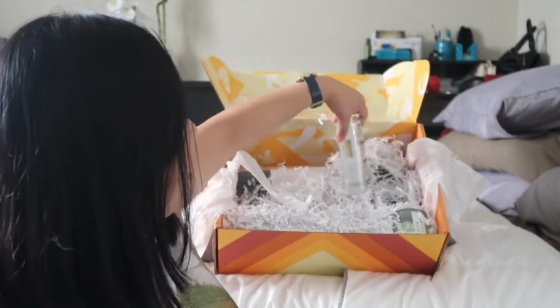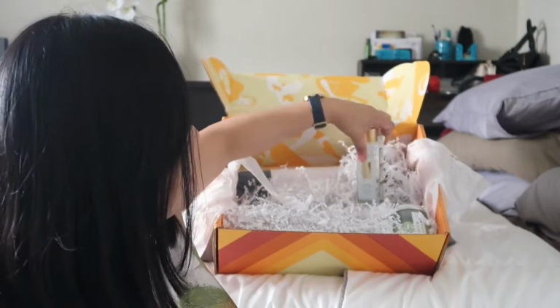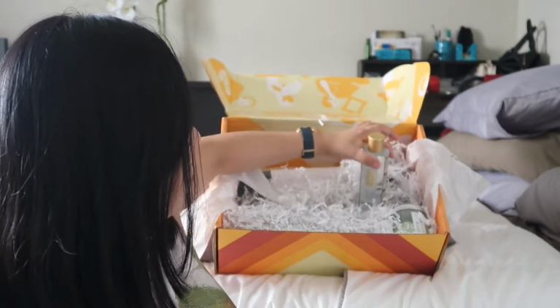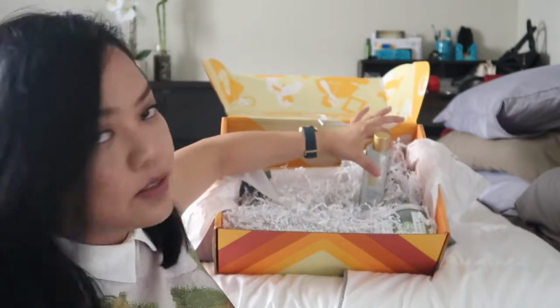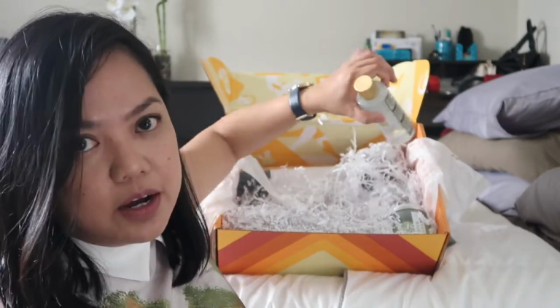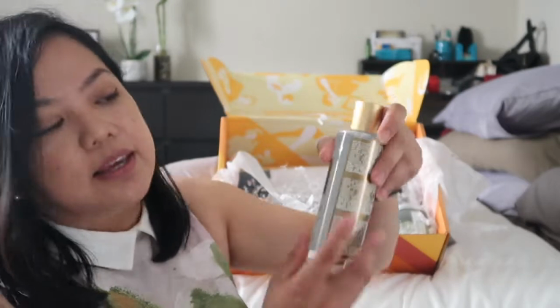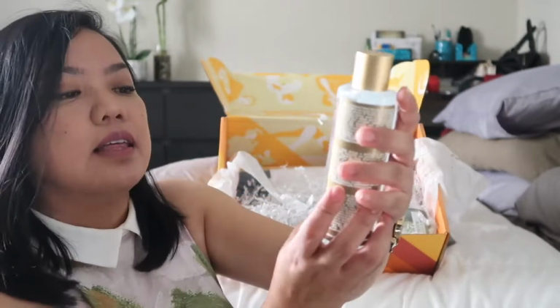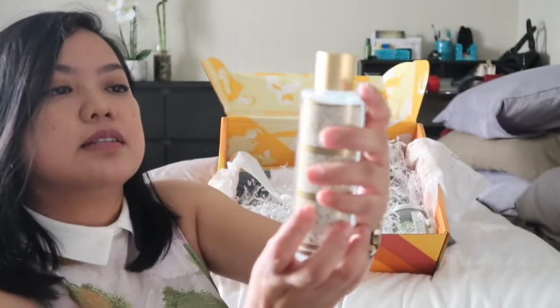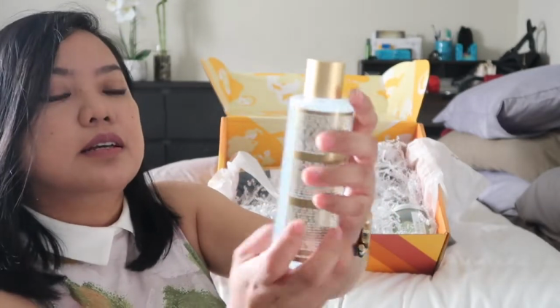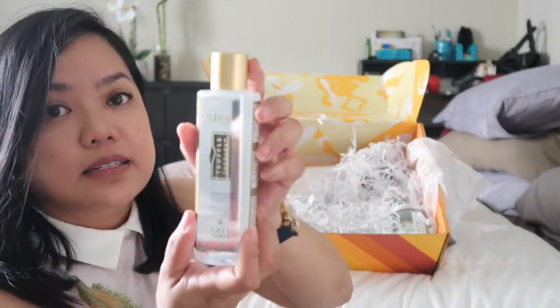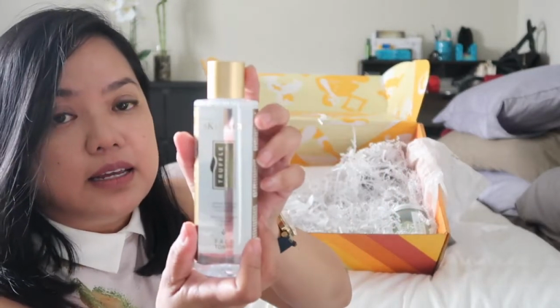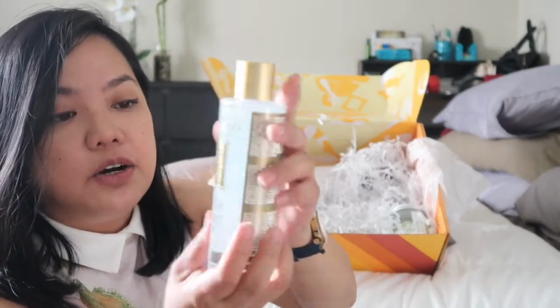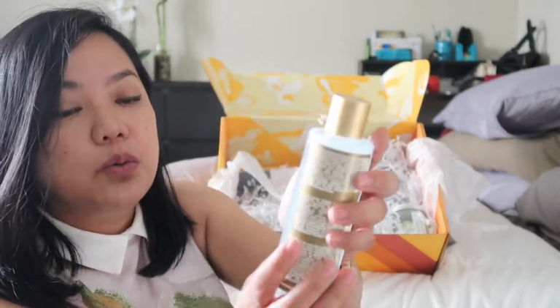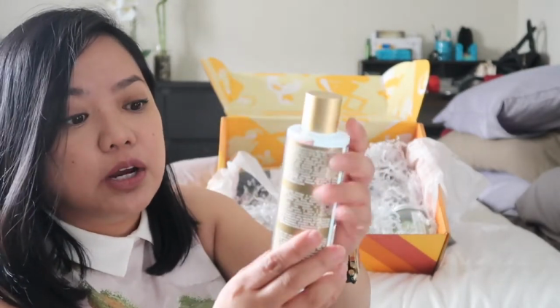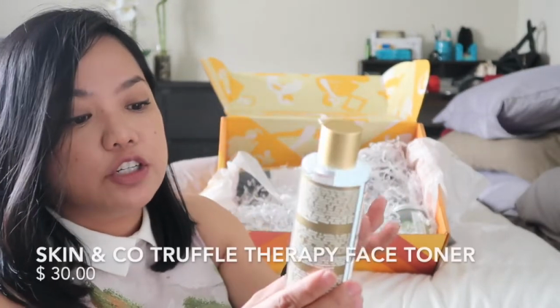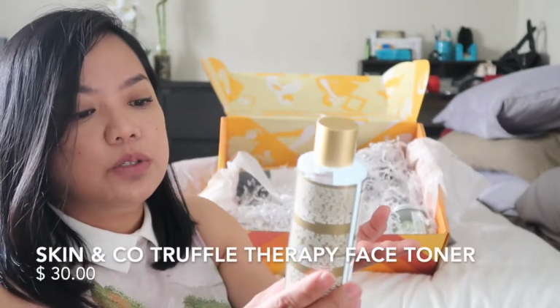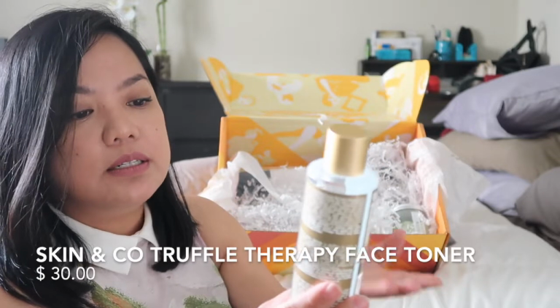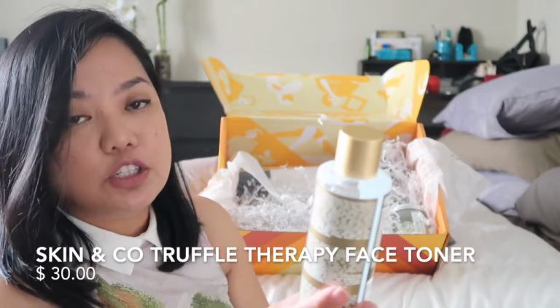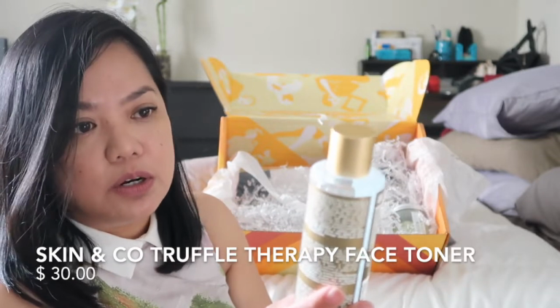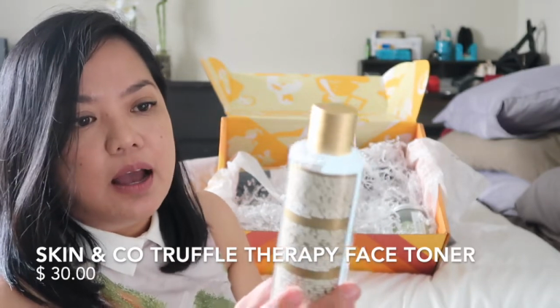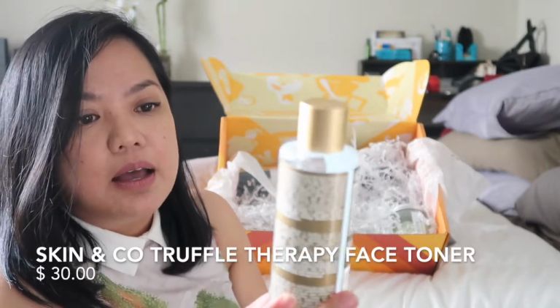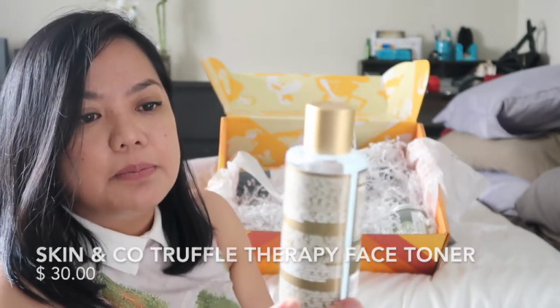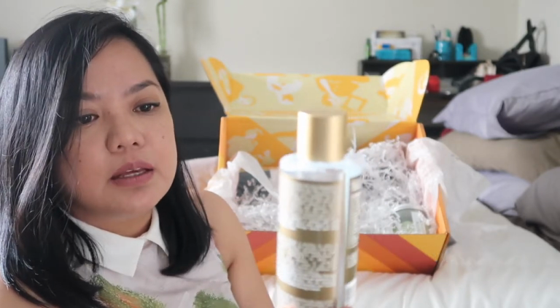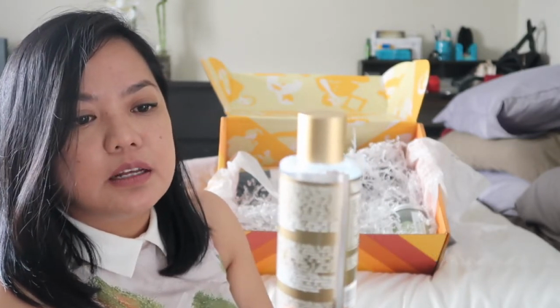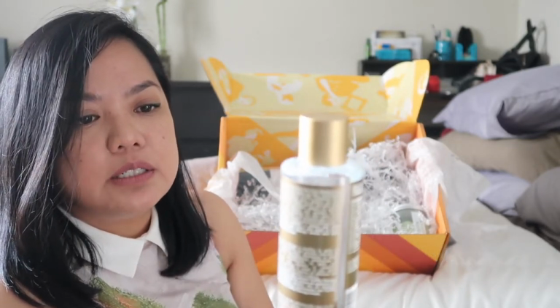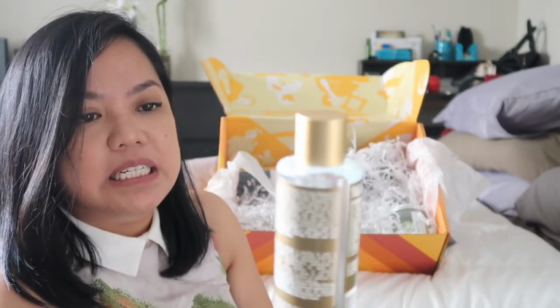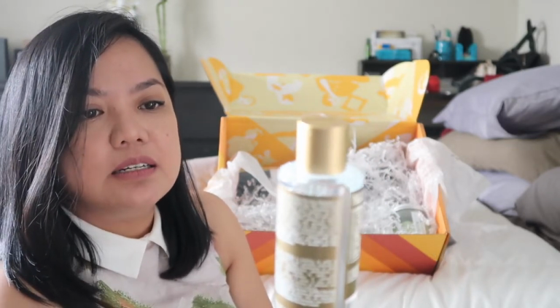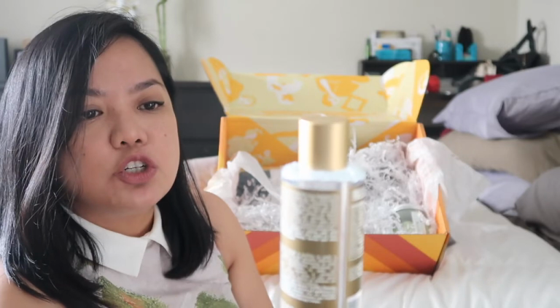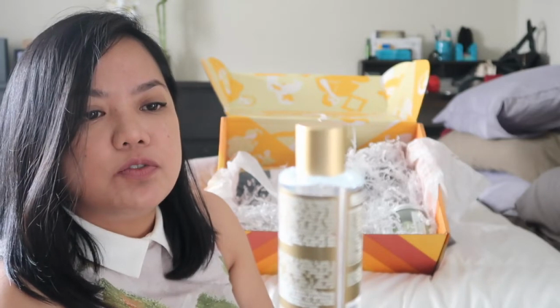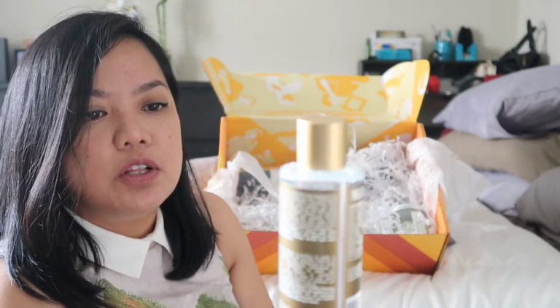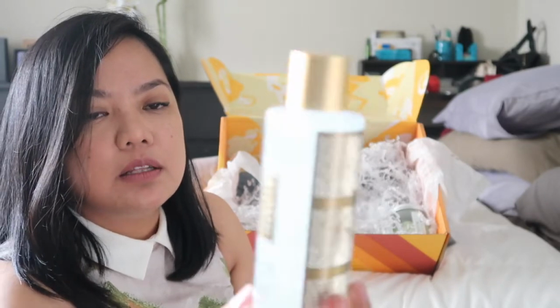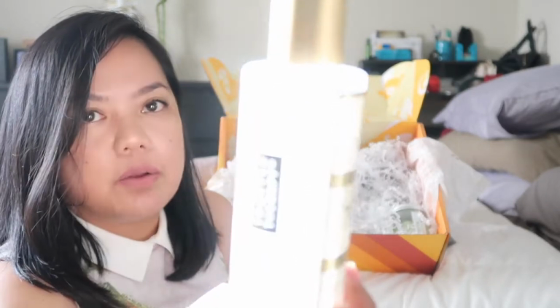The next one is Skin & Co, which I chose. This is a face toner — a lotion tonique triple therapy.